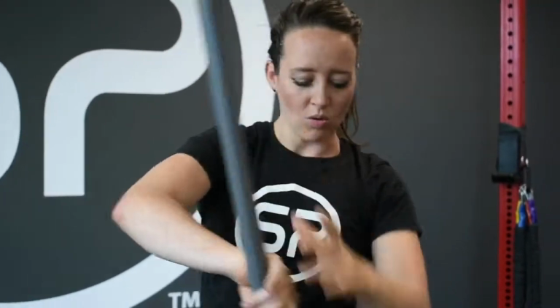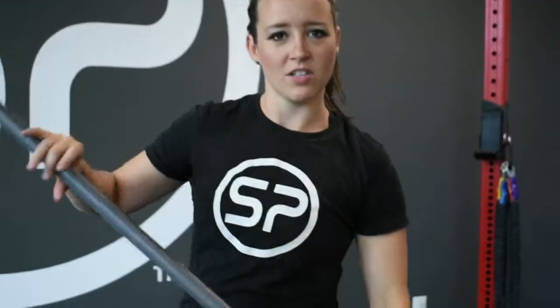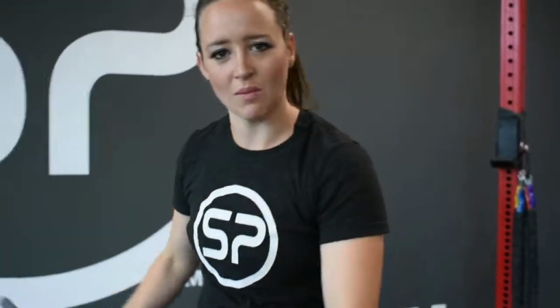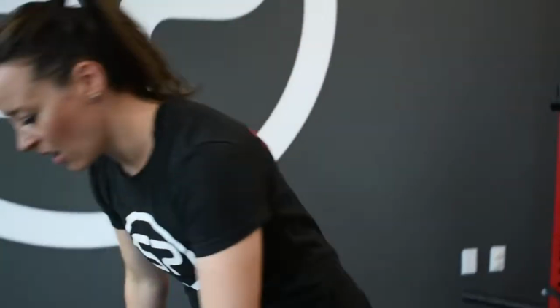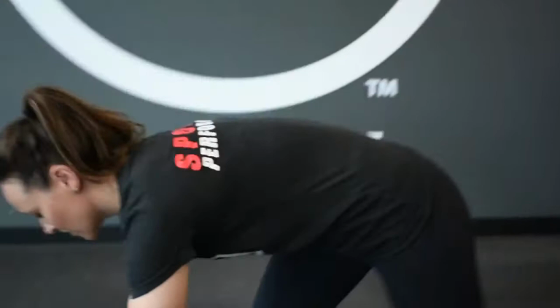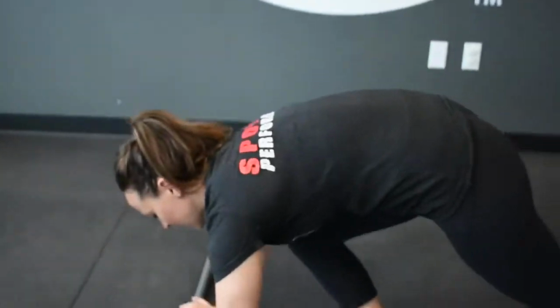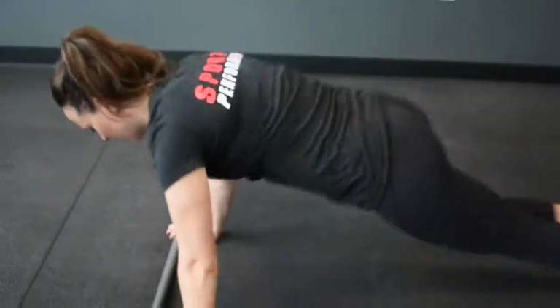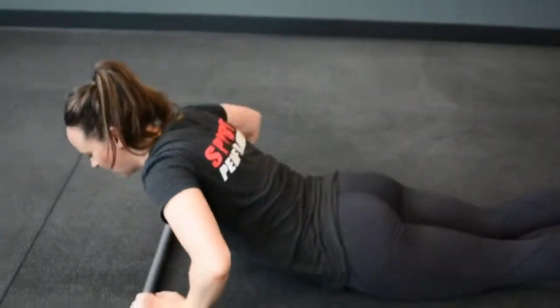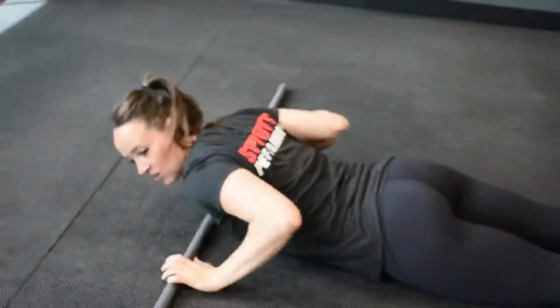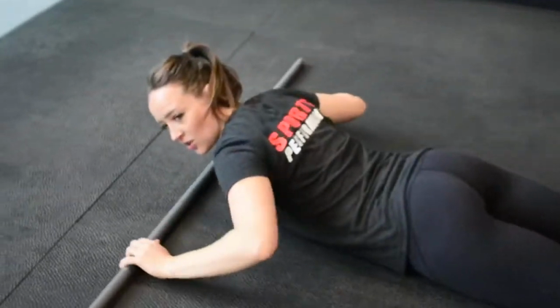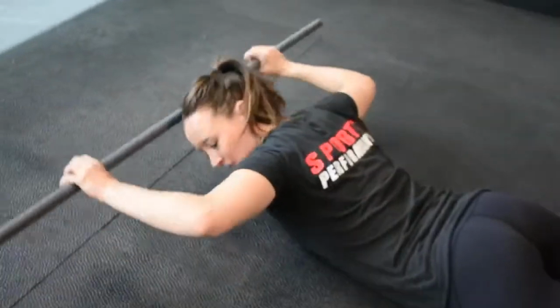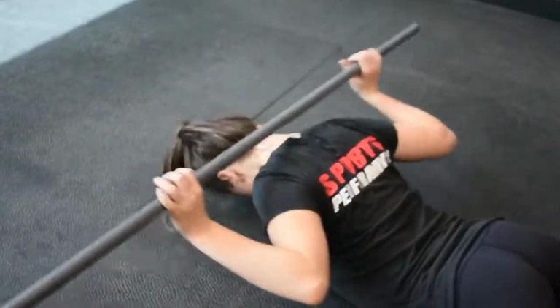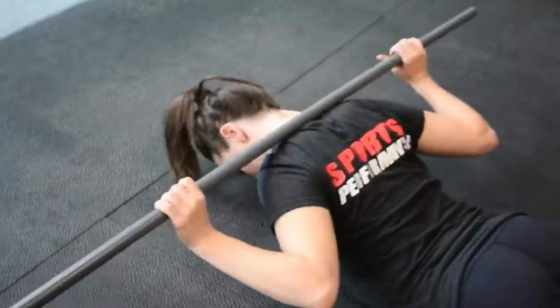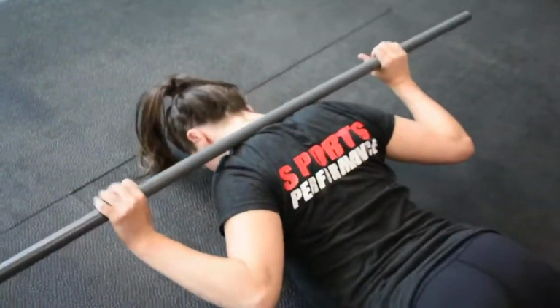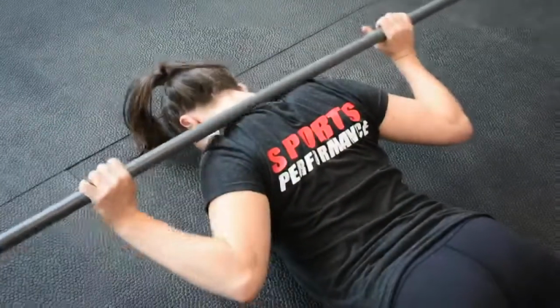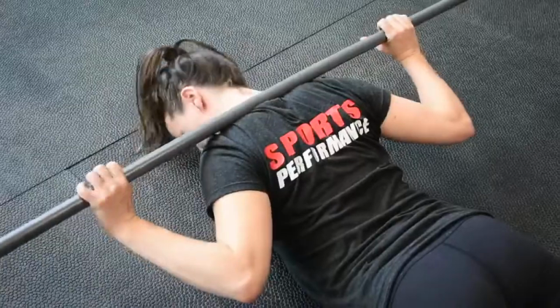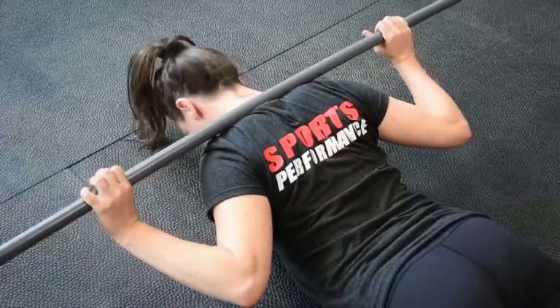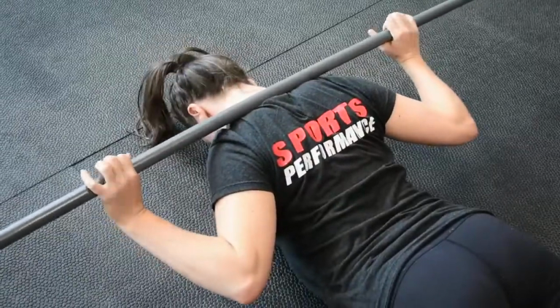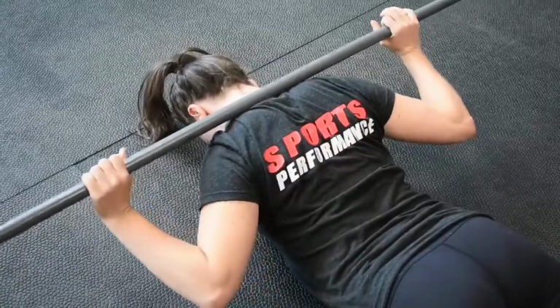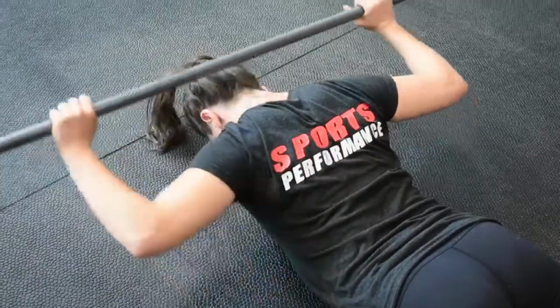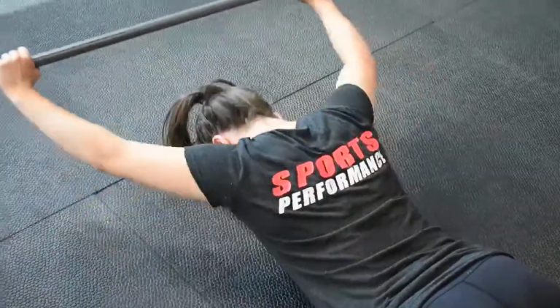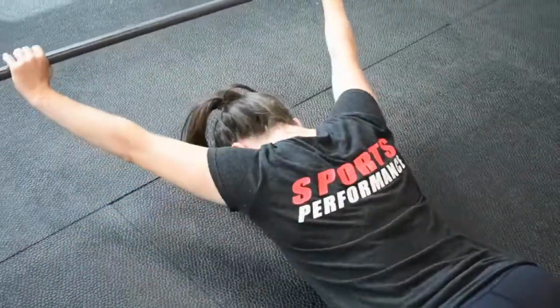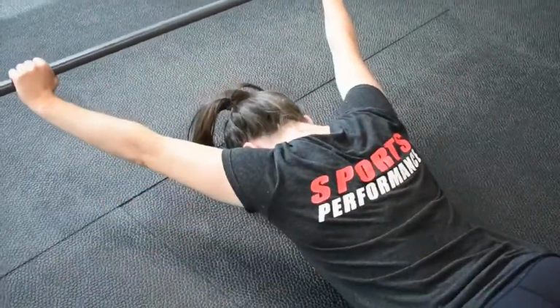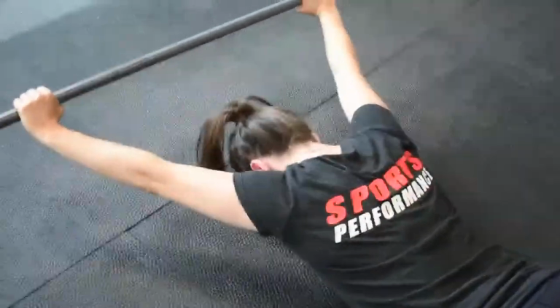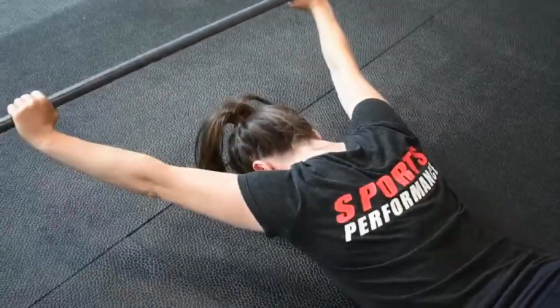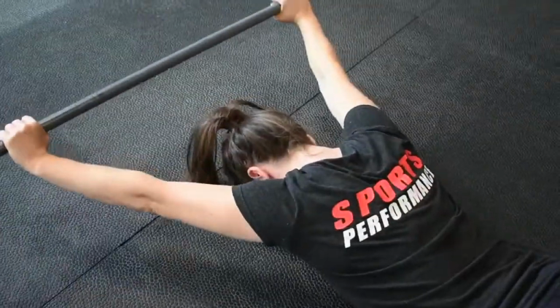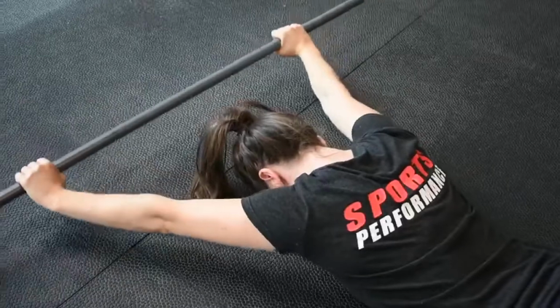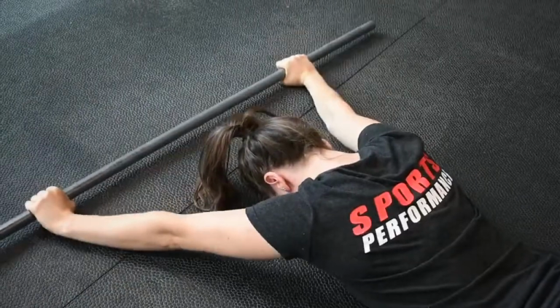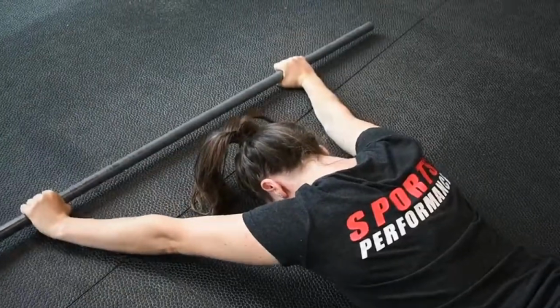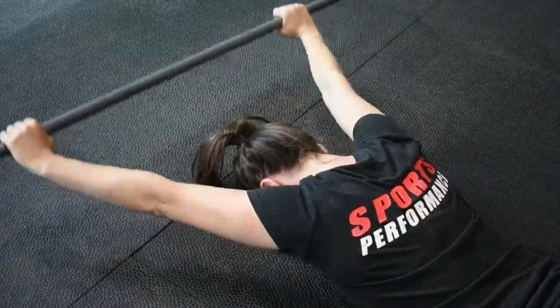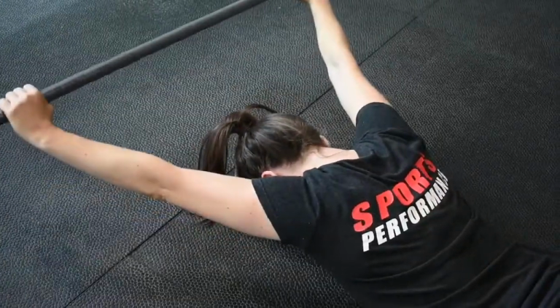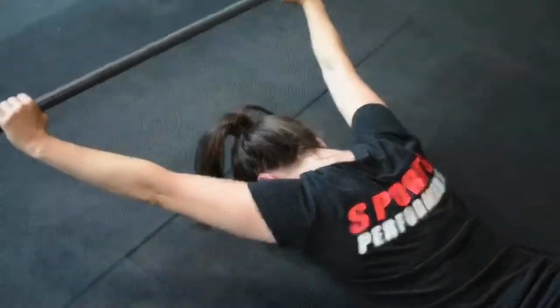Come down onto your belly. Start with a PVC pipe up across your neck. Your chin is going to be tucked. Press the PVC pipe forward, tap it down on the ground, then lift it straight back off.